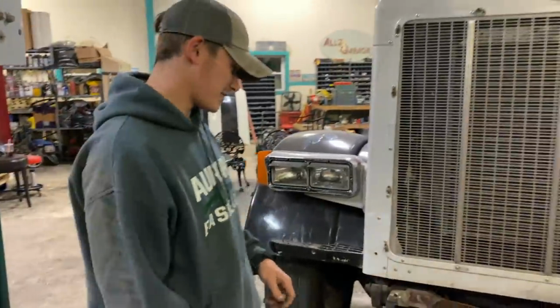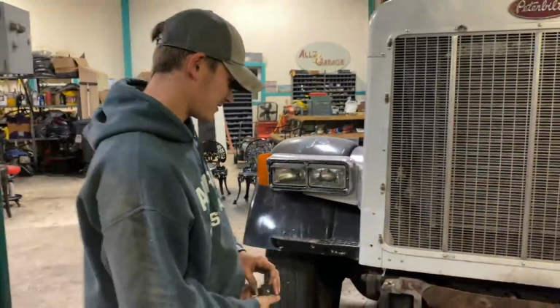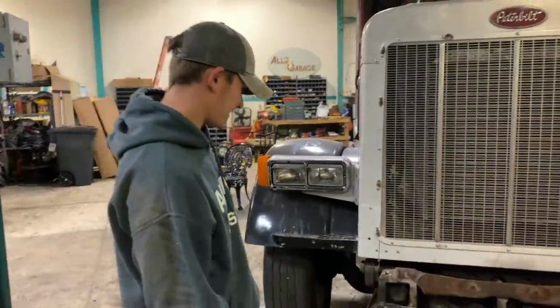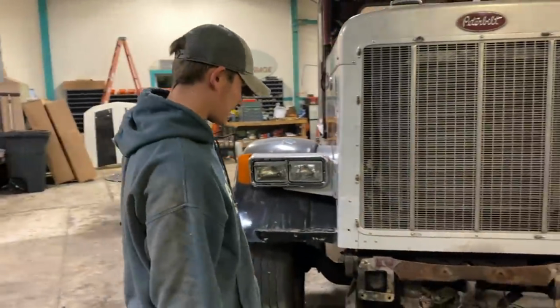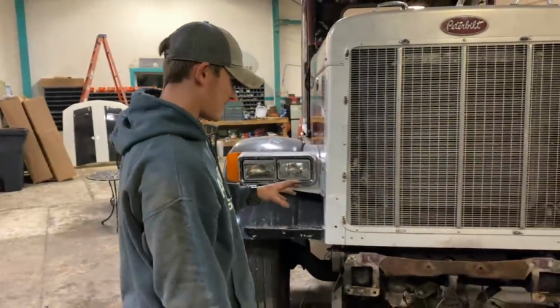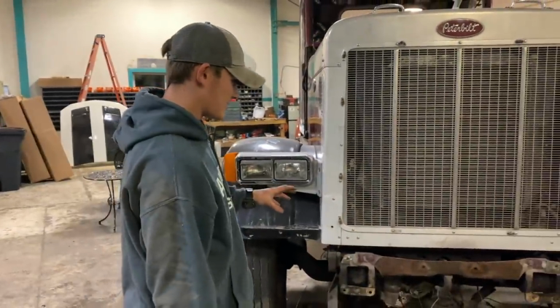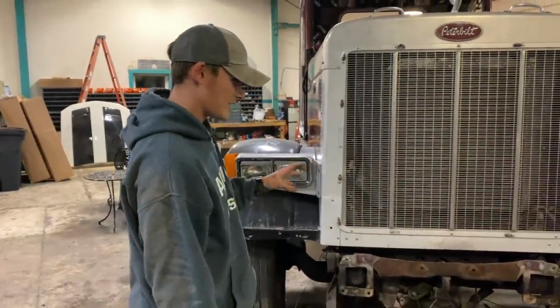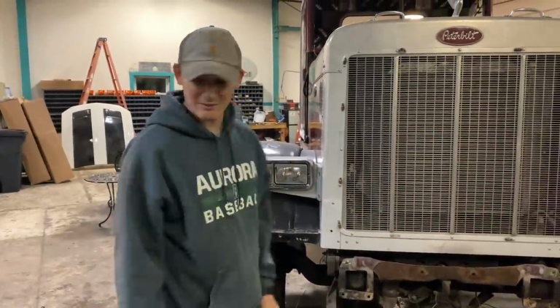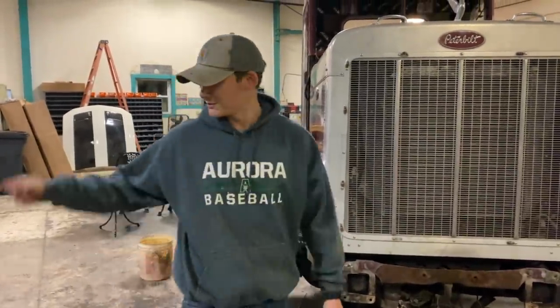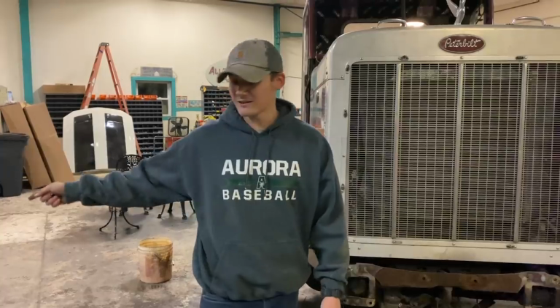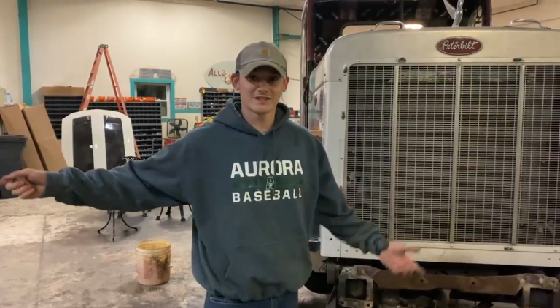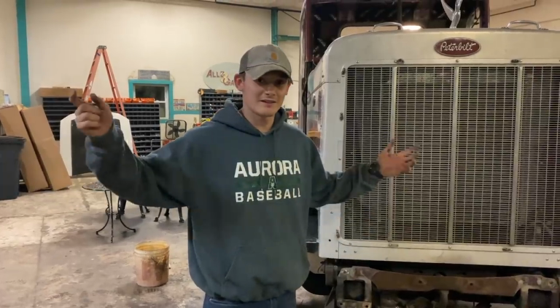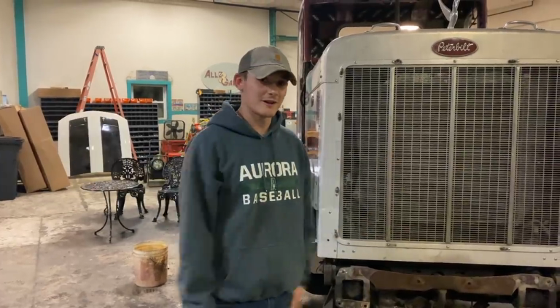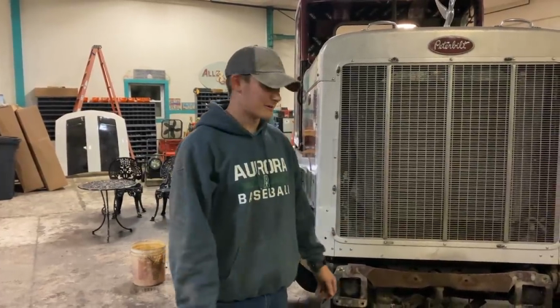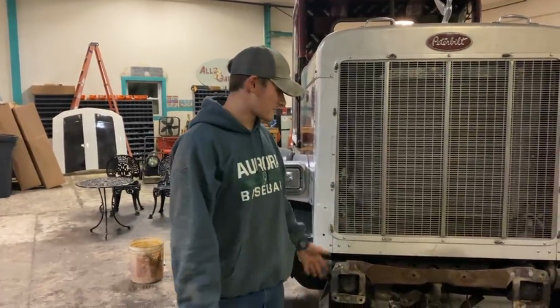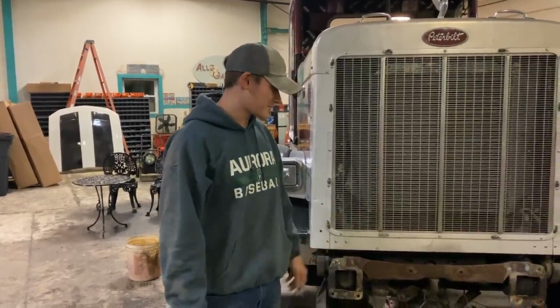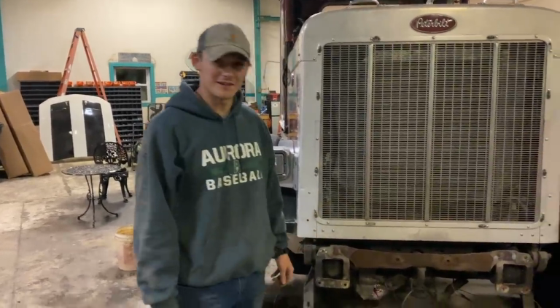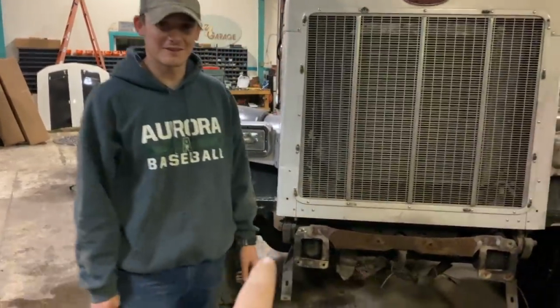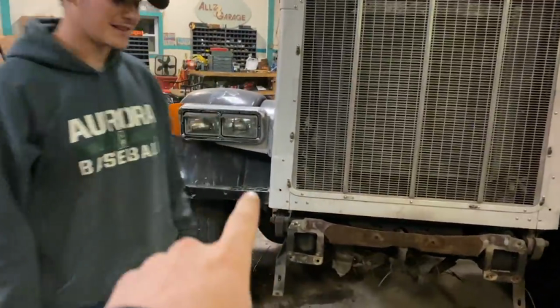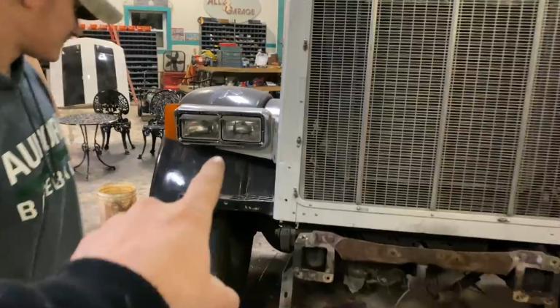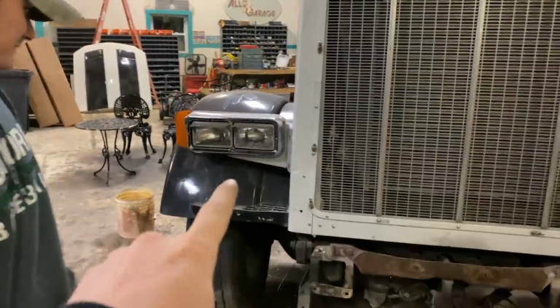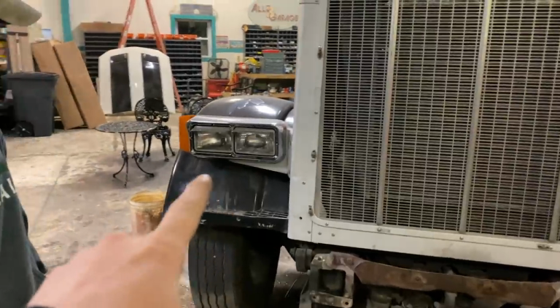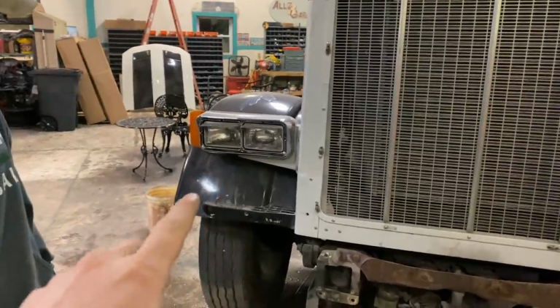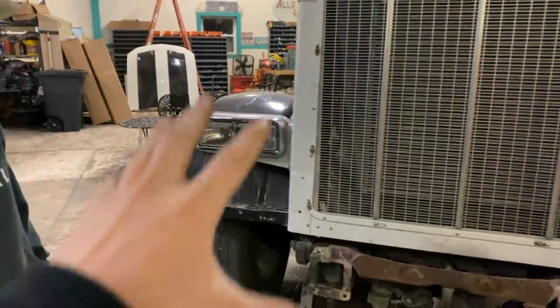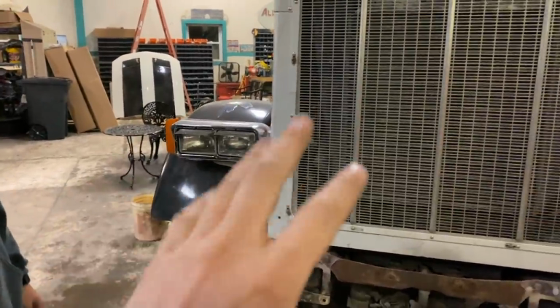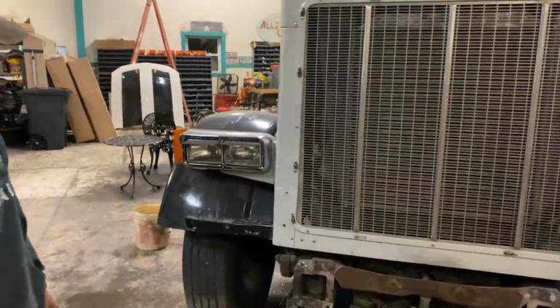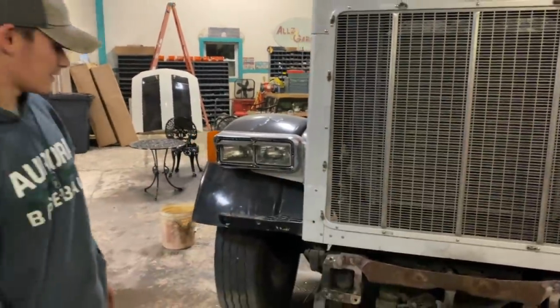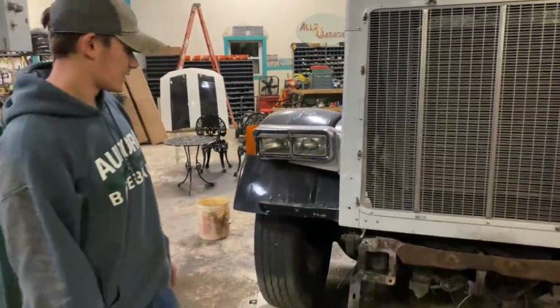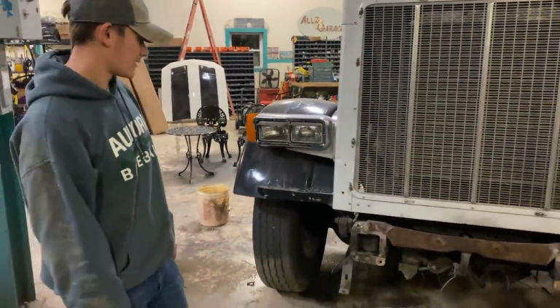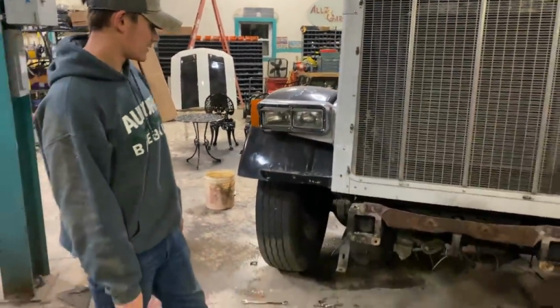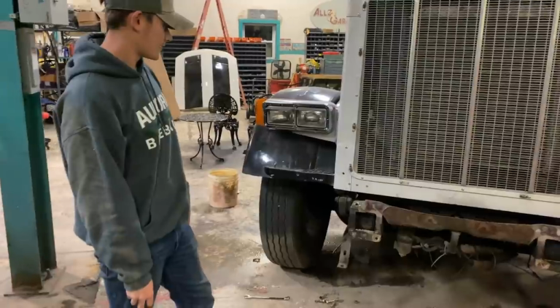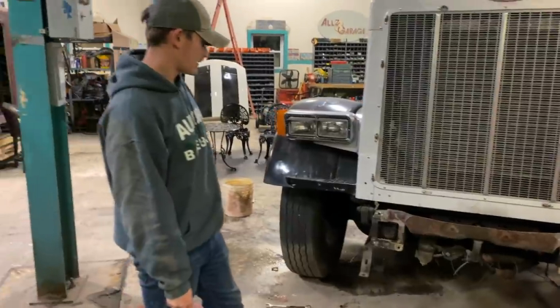It's nice to have that bumper off. Now it's time to build our stand or cart. We should probably first take off these headlights to at least eliminate some of the weight on this hood, since the headlights are pretty heavy themselves.